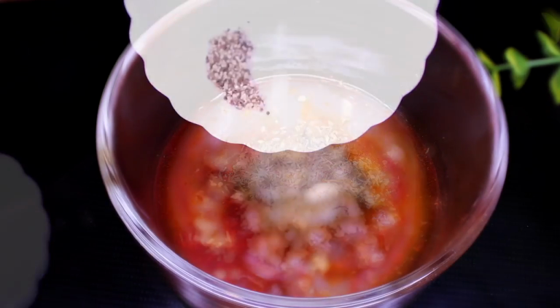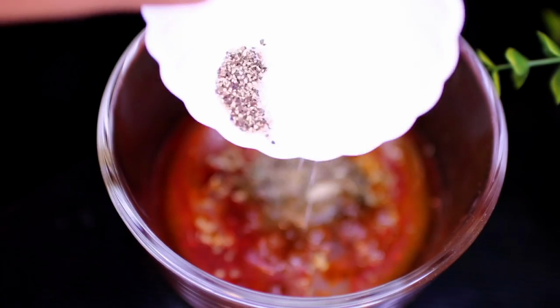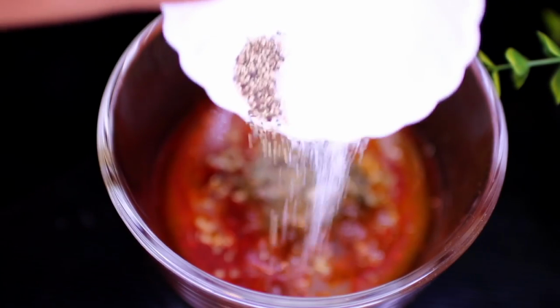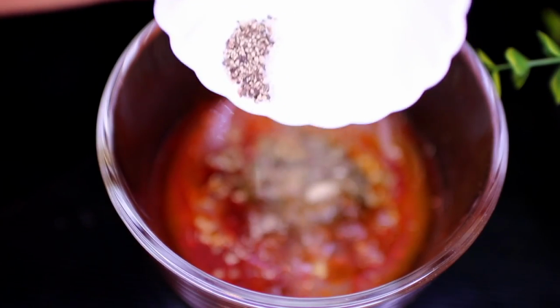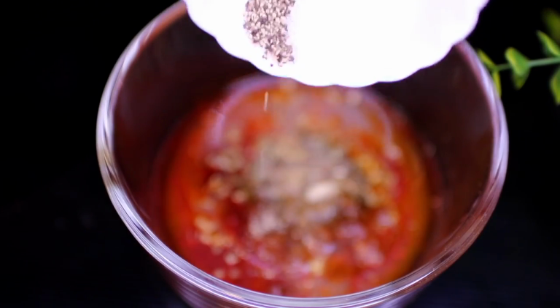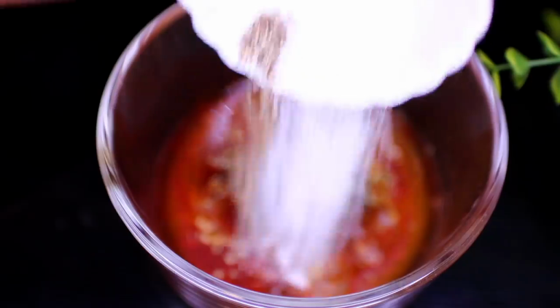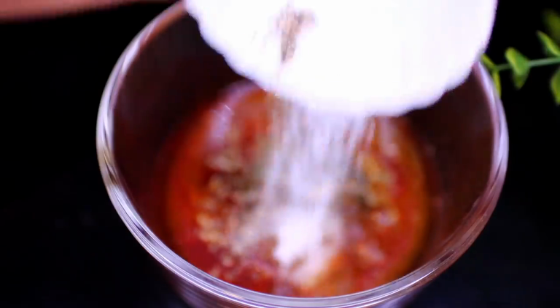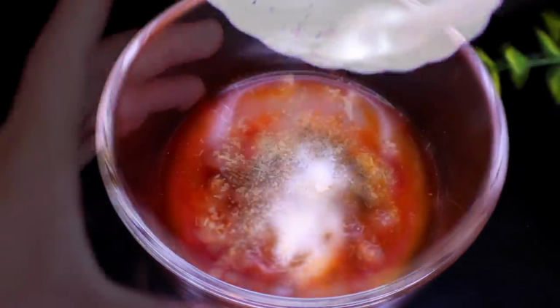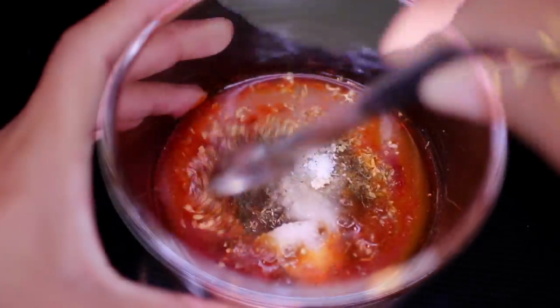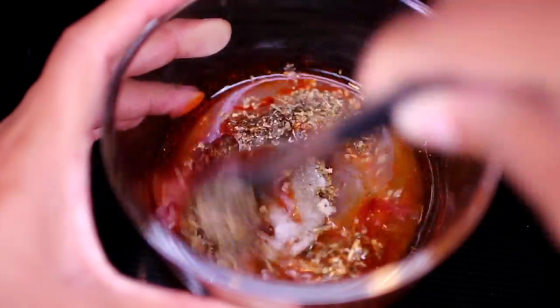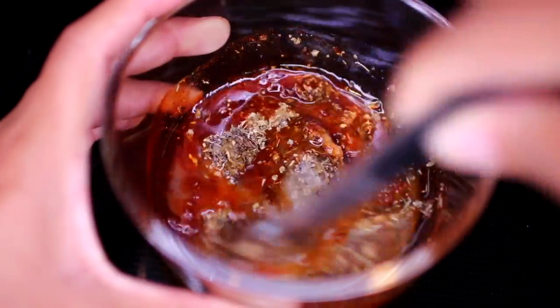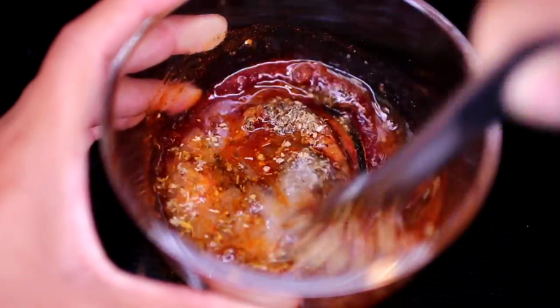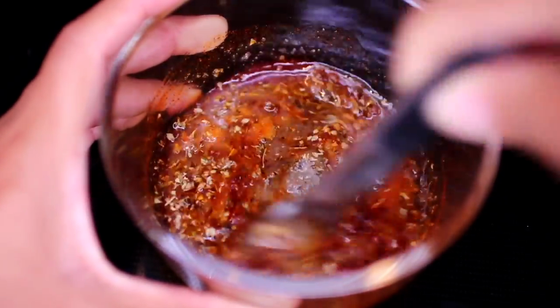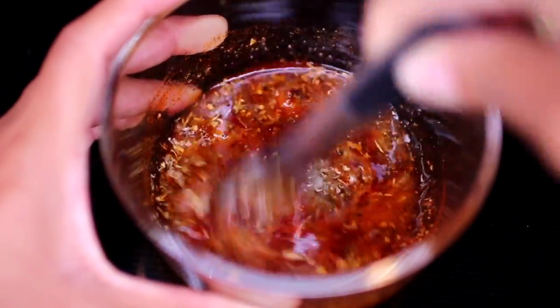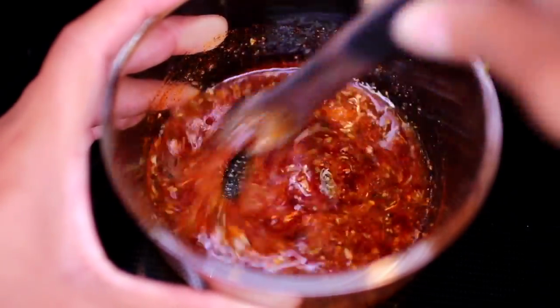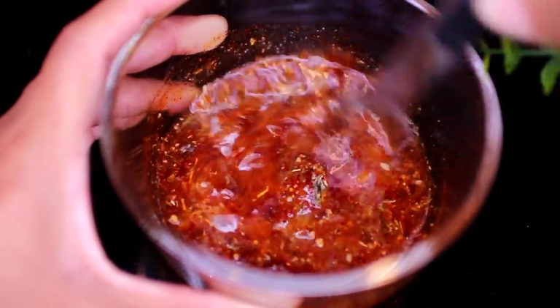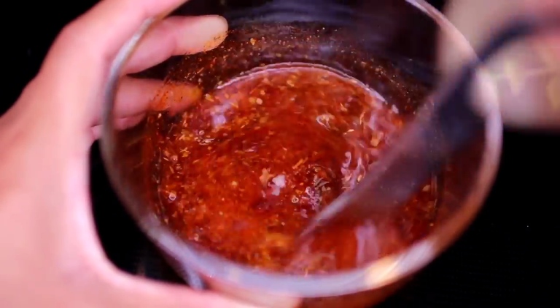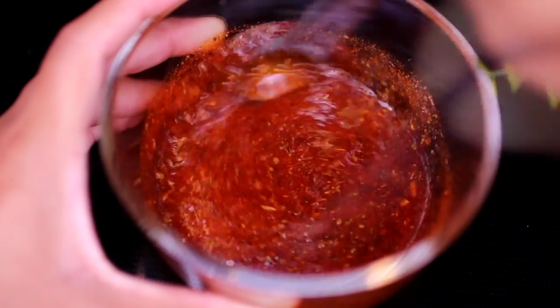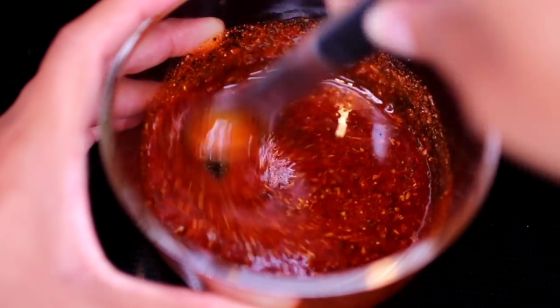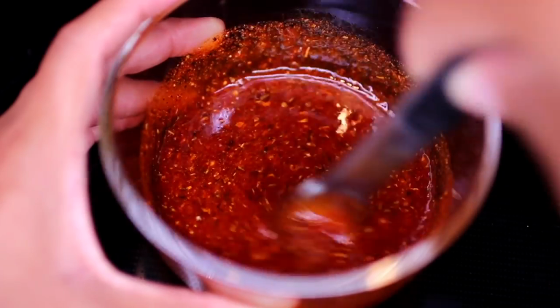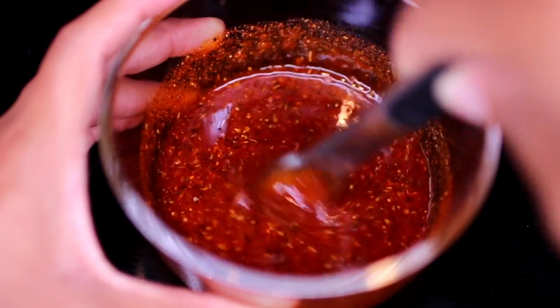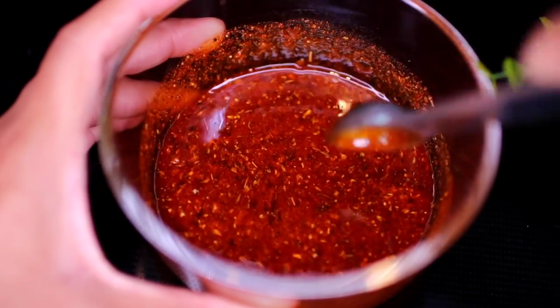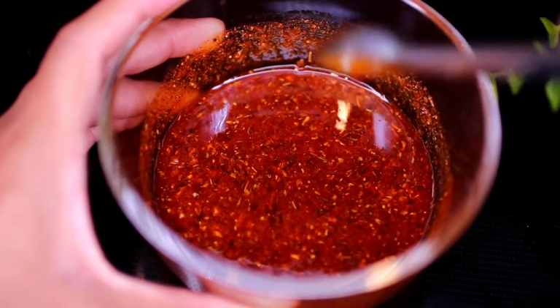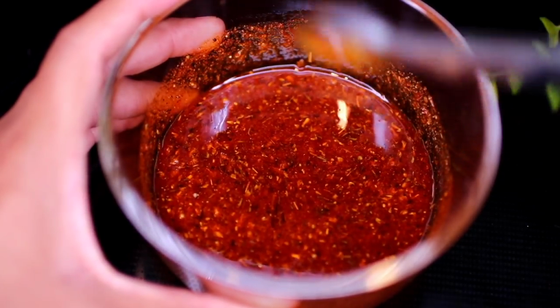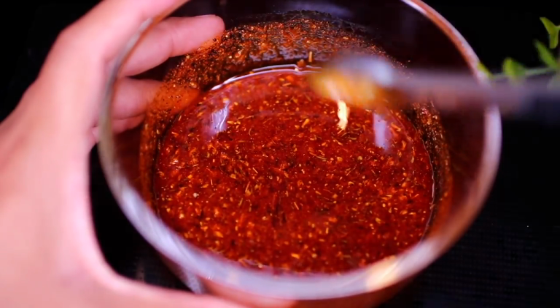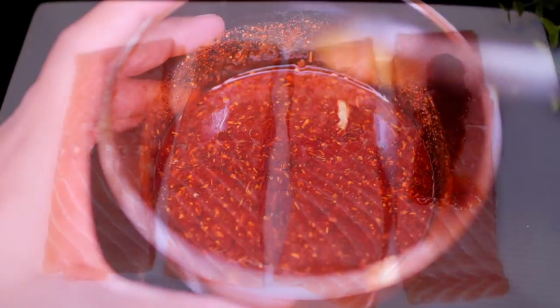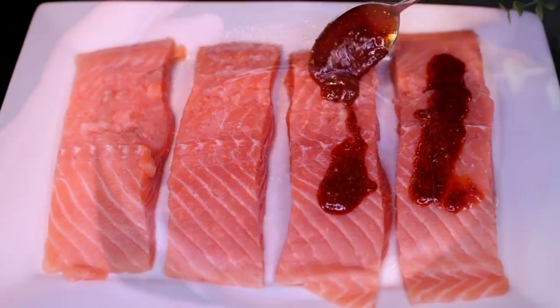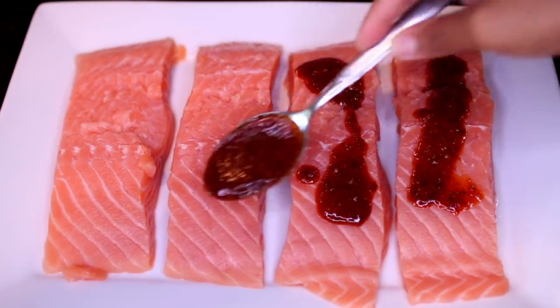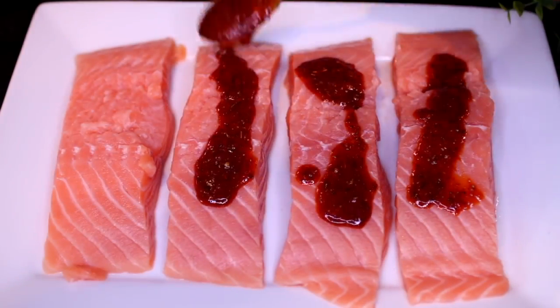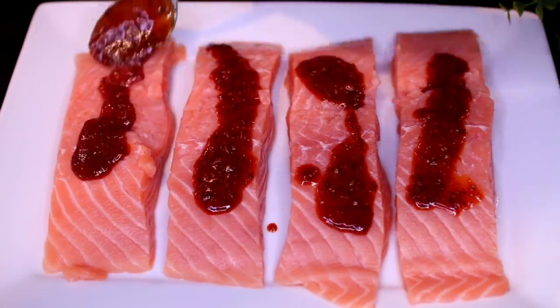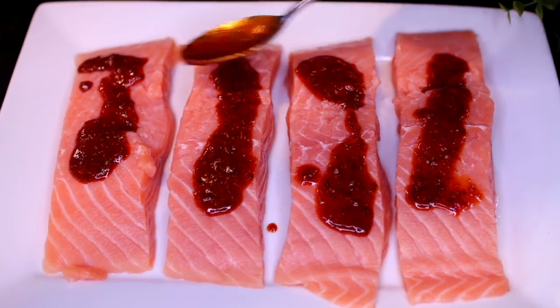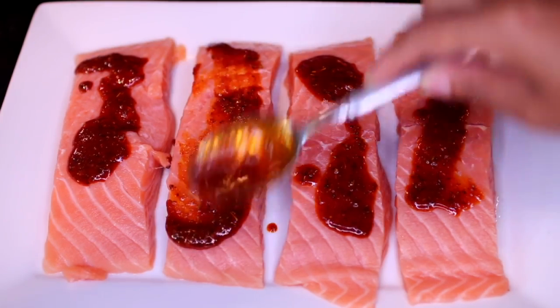Last, we're adding salt and black pepper to taste. I'll leave all ingredients and measurements in the description box. Go ahead and mix everything together, then we're going to smear the marinade on both sides of the salmon.